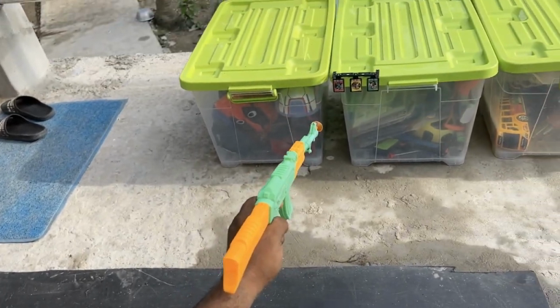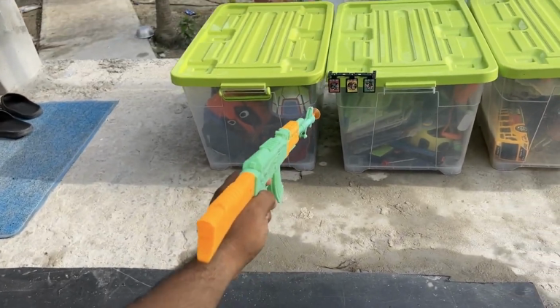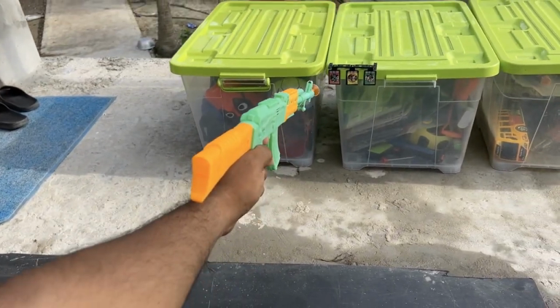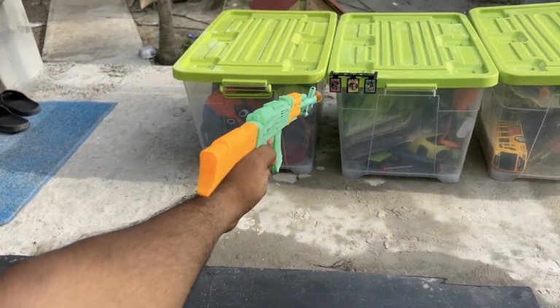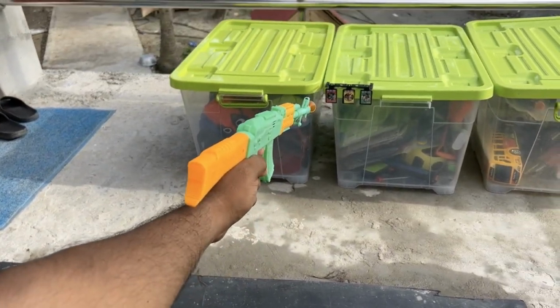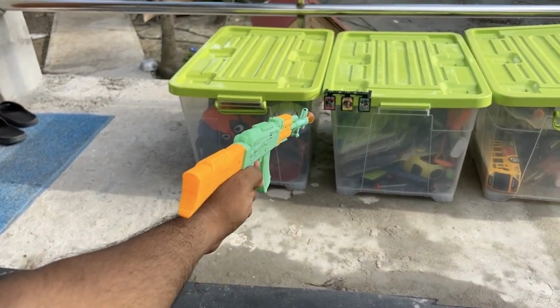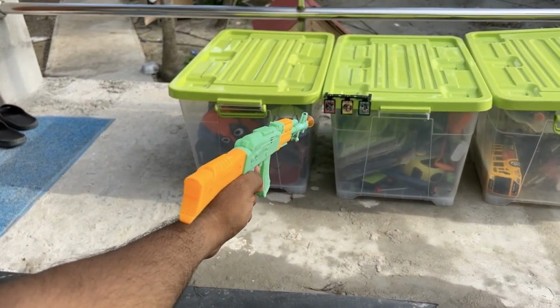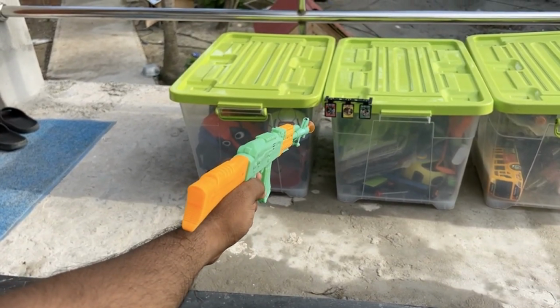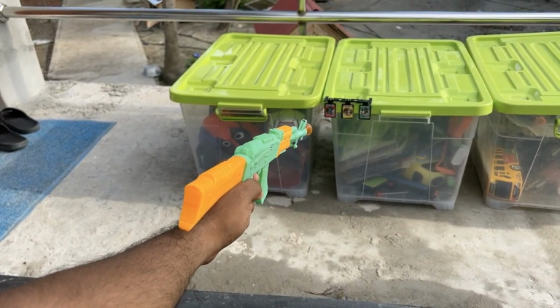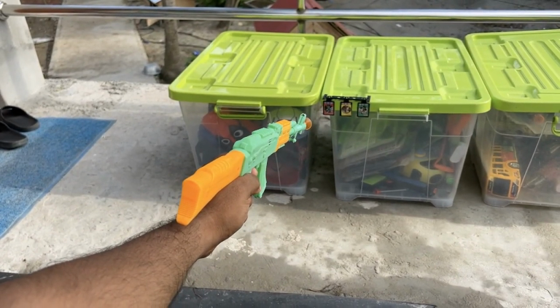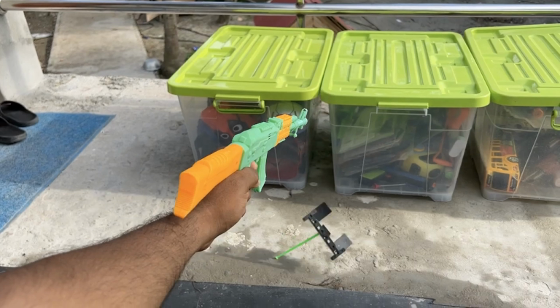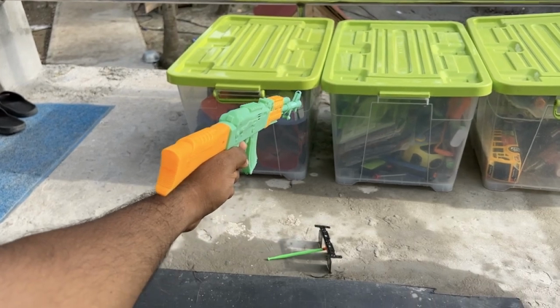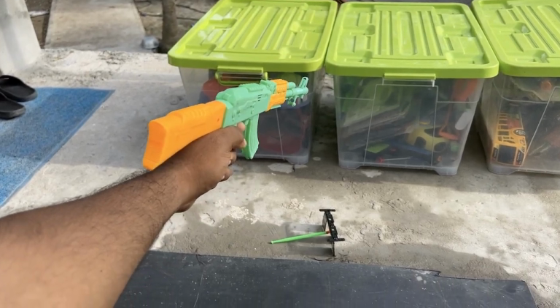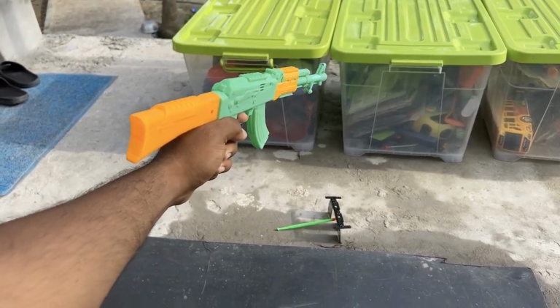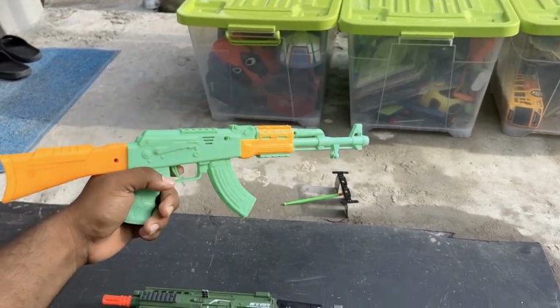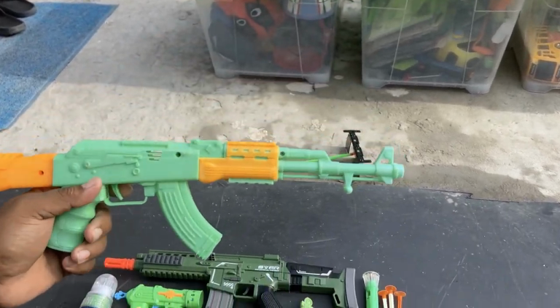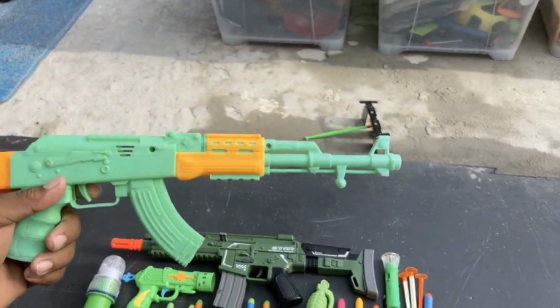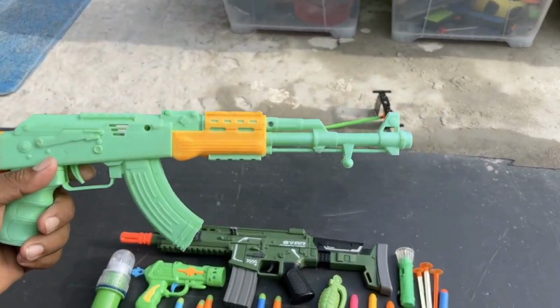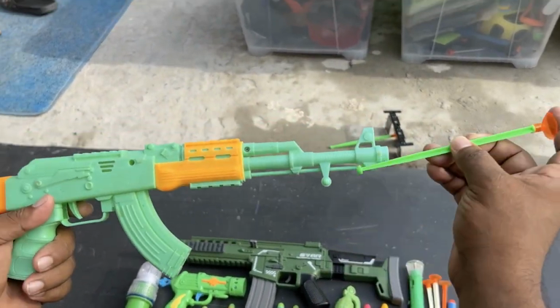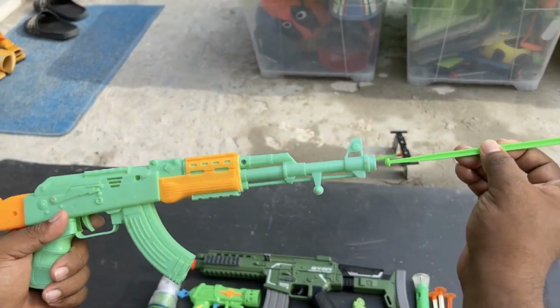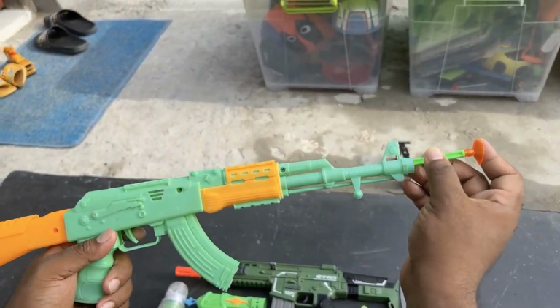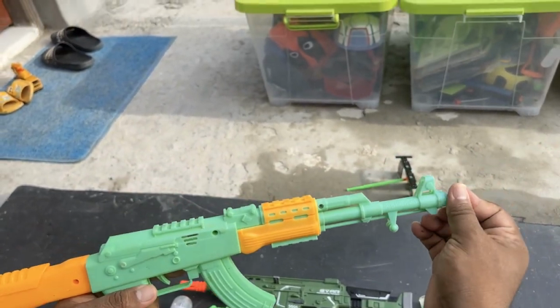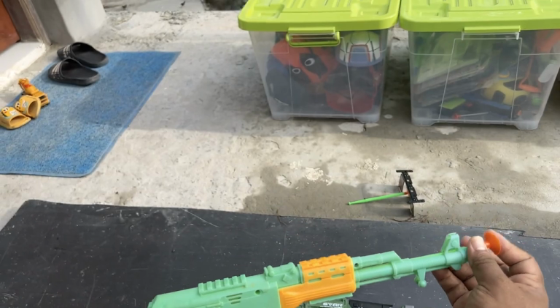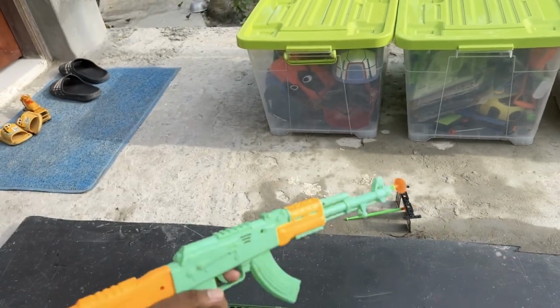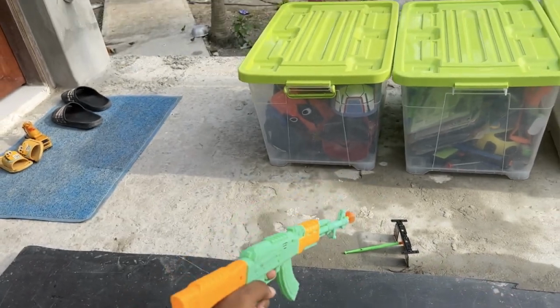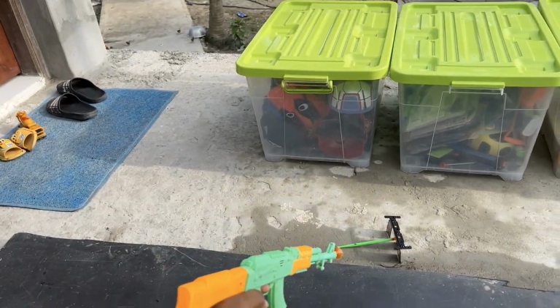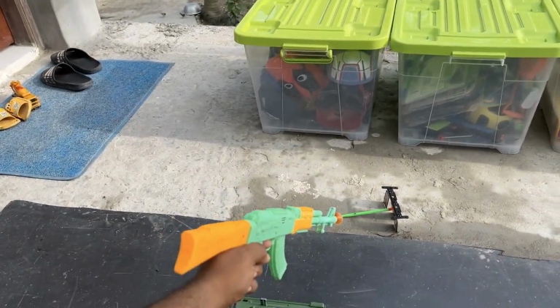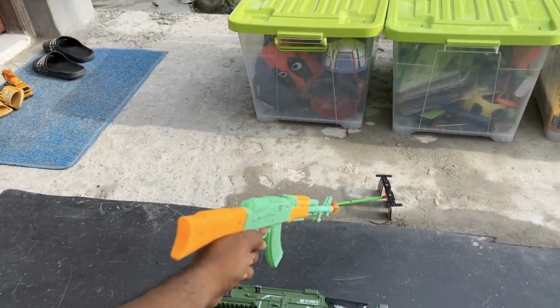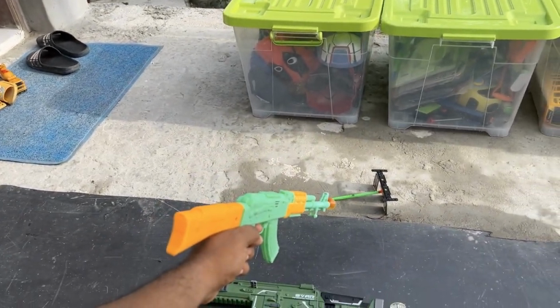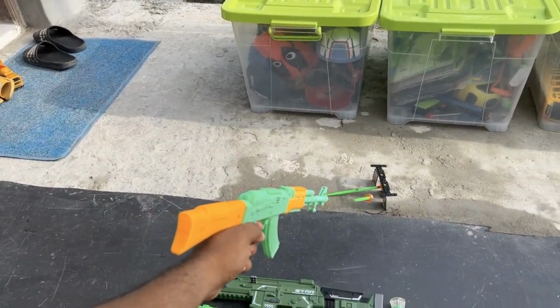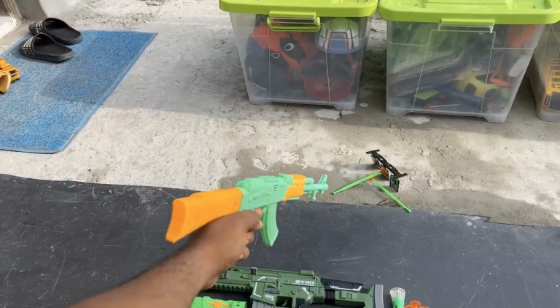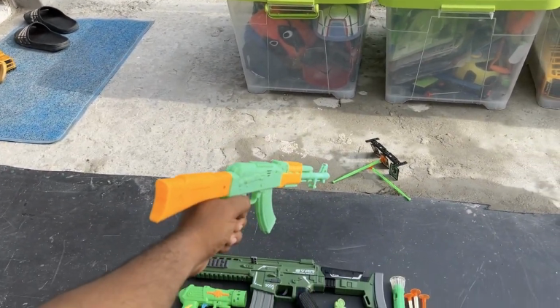3, 2, 1, 0 — let's go! Yes I can. I will shoot again — wow!